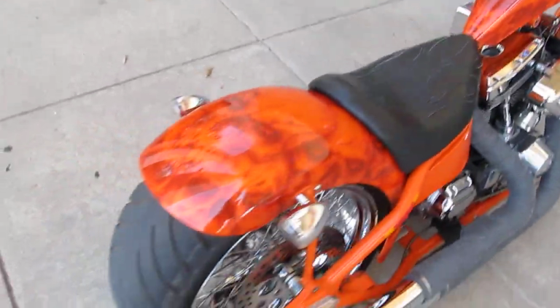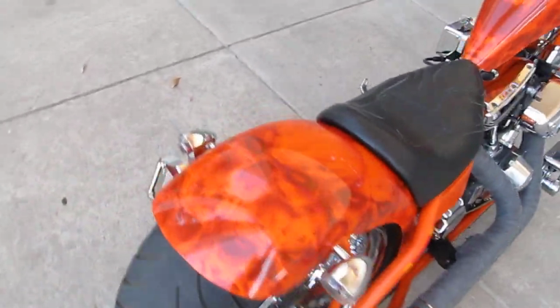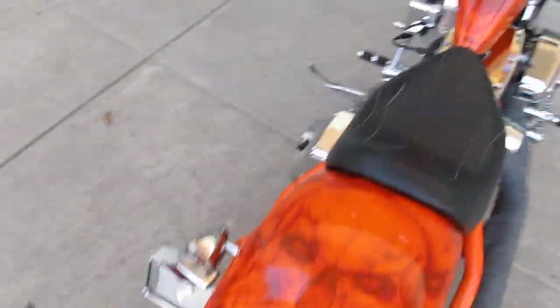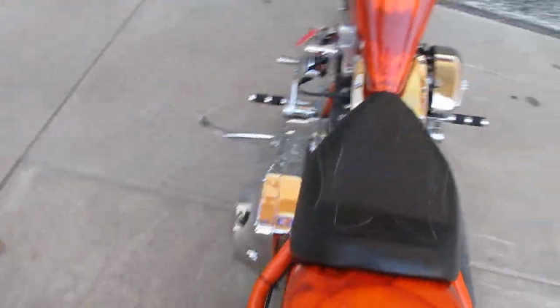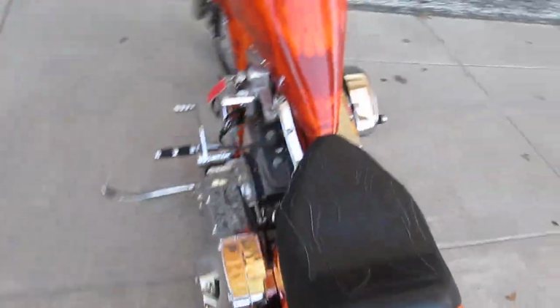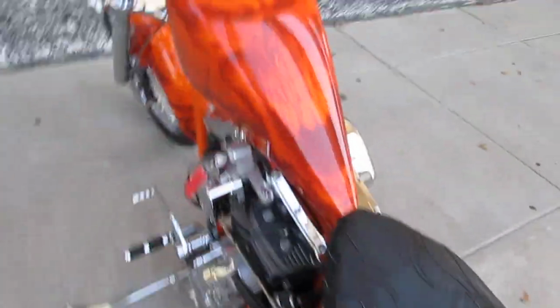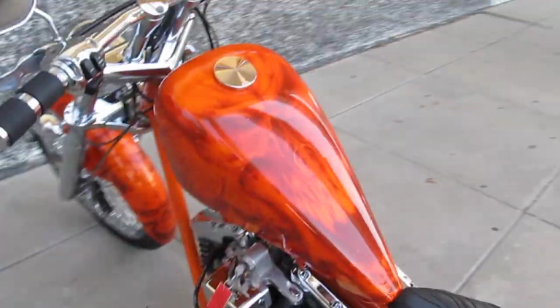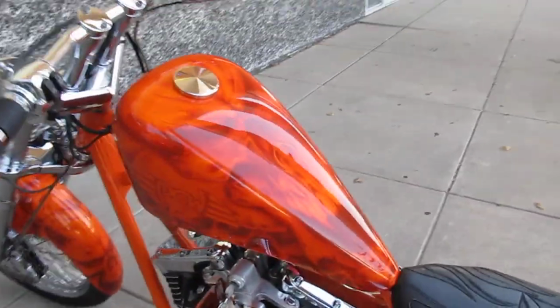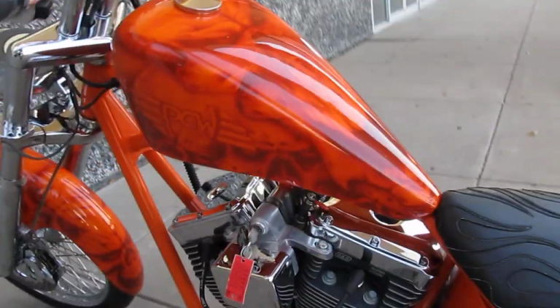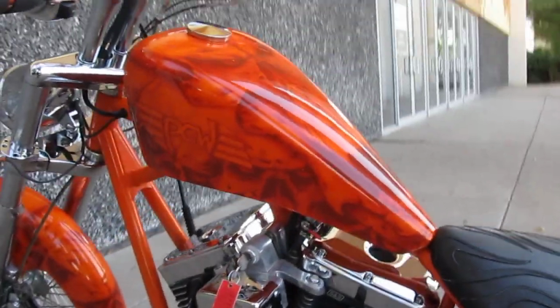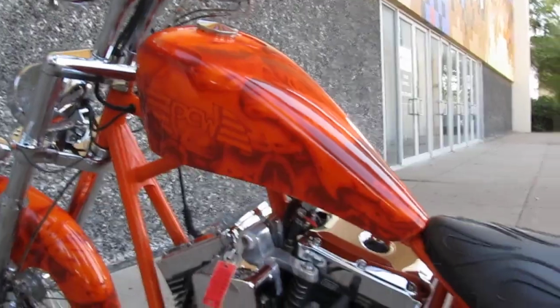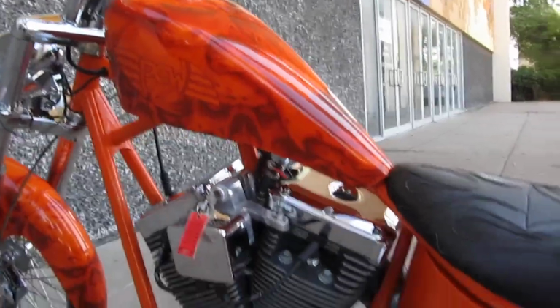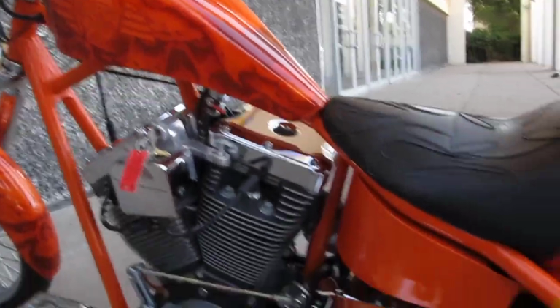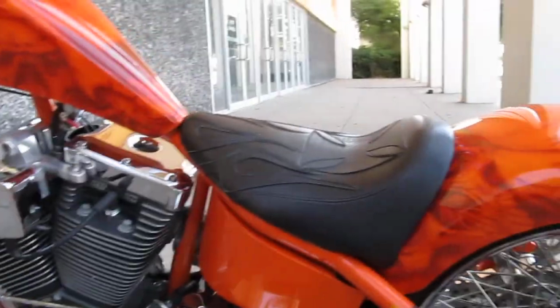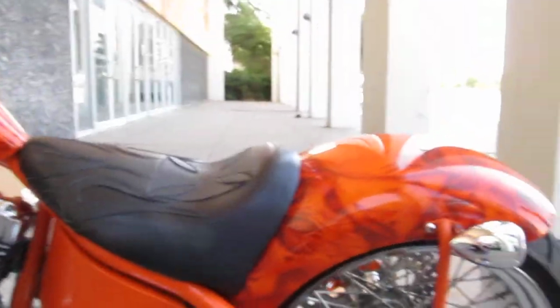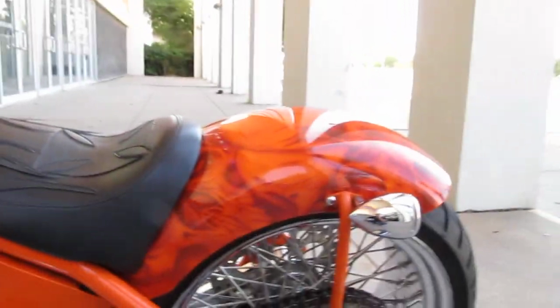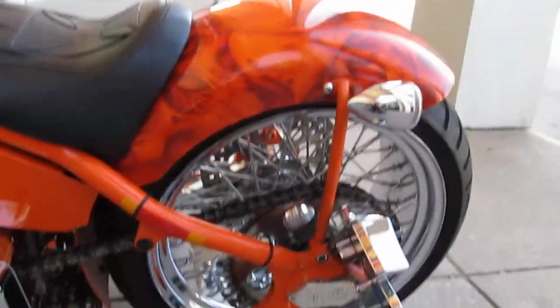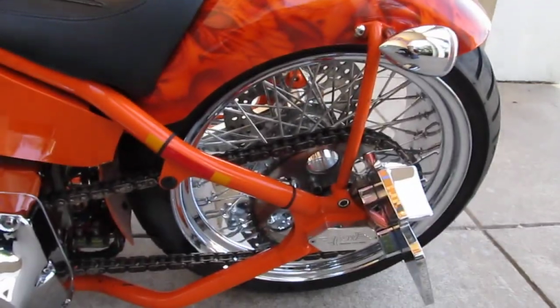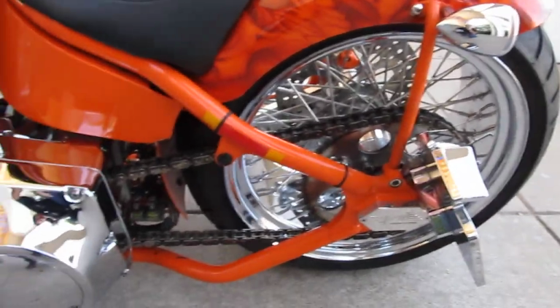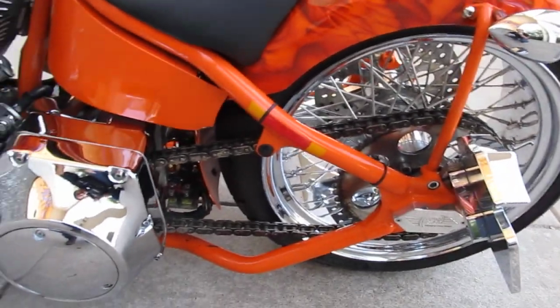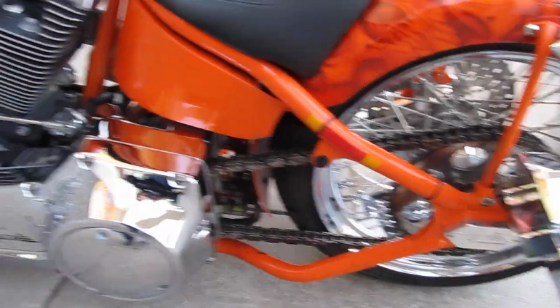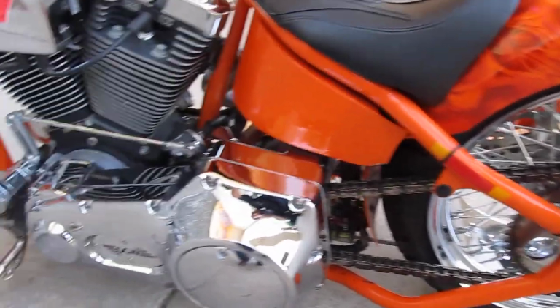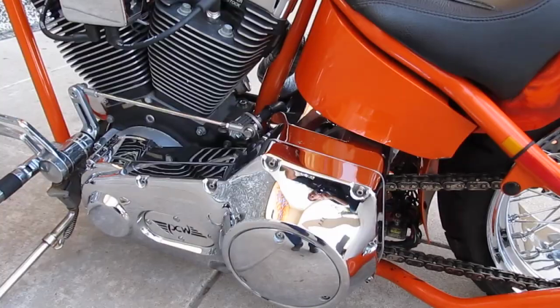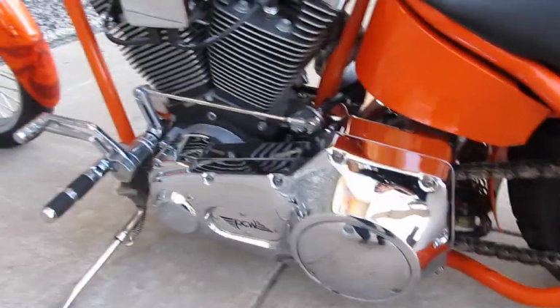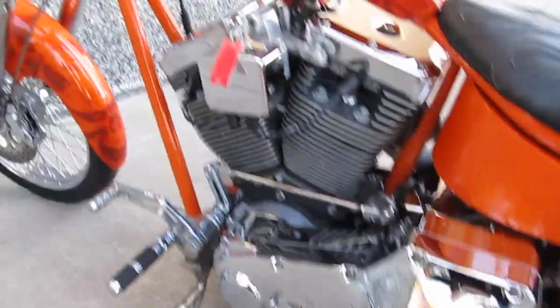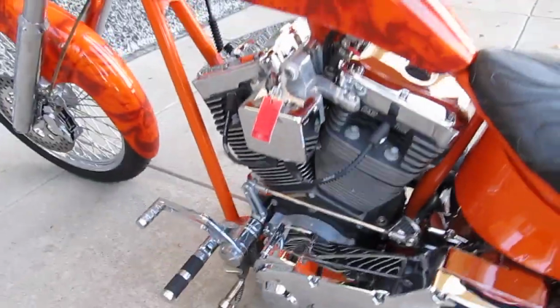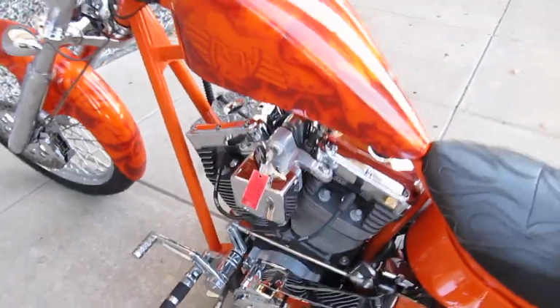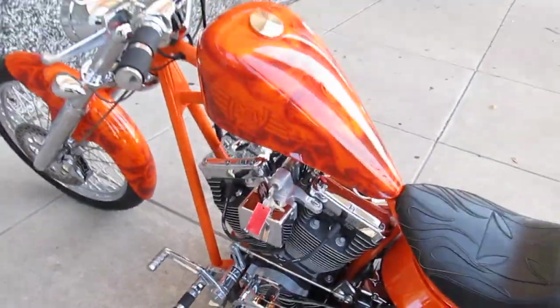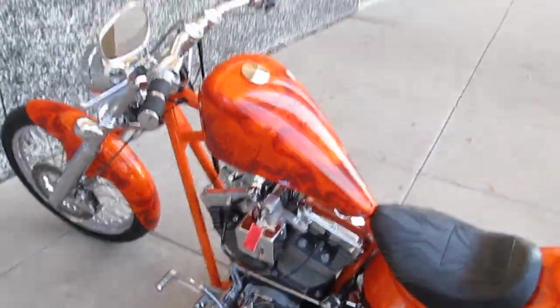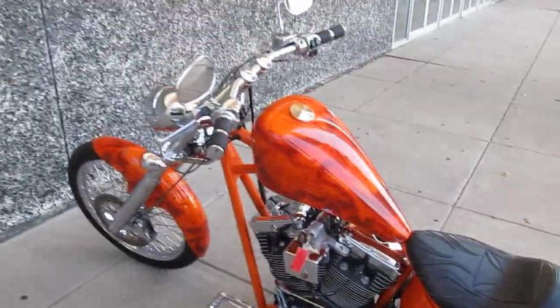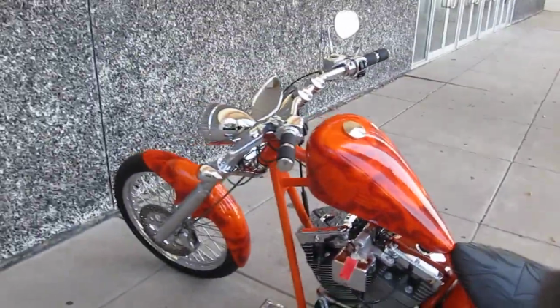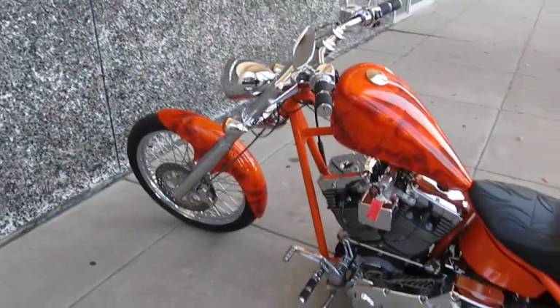I'm going to walk around to the left side. The paint actually looks flawless, I don't see any marks at all. It's a chain drive to handle all the horsepower, it's Ford controls.